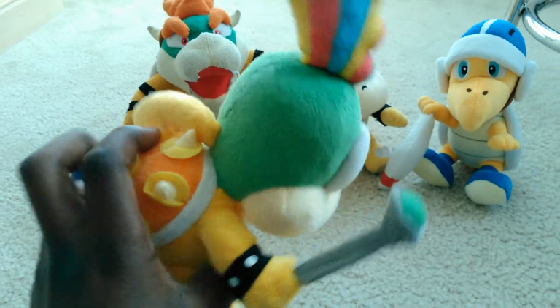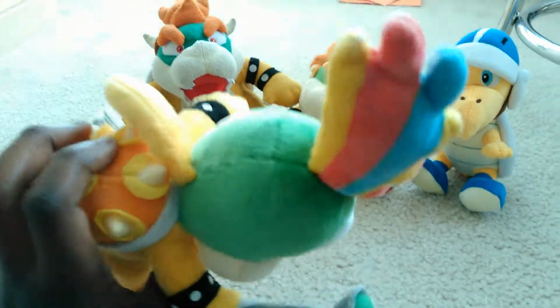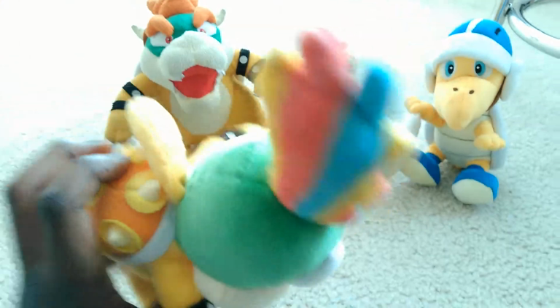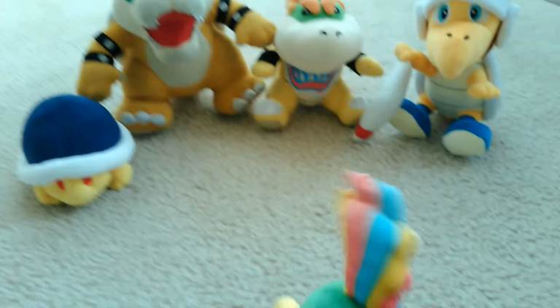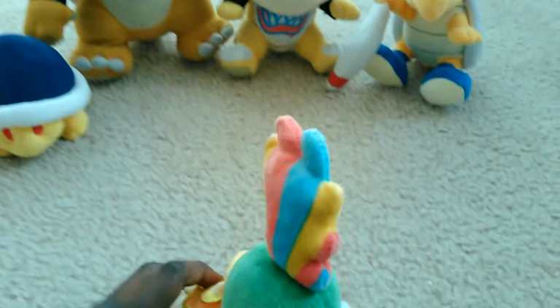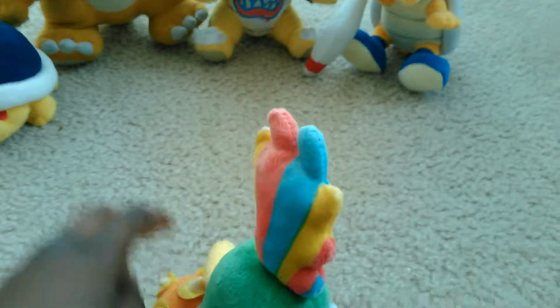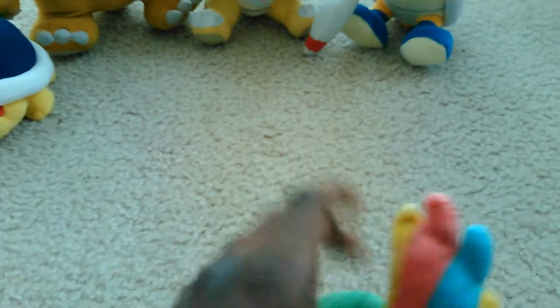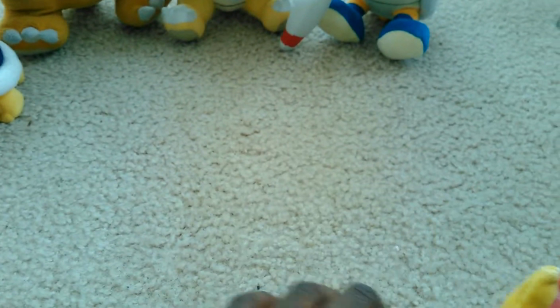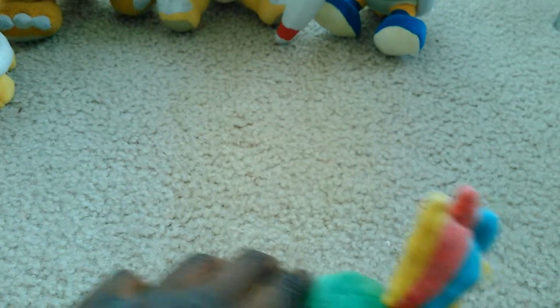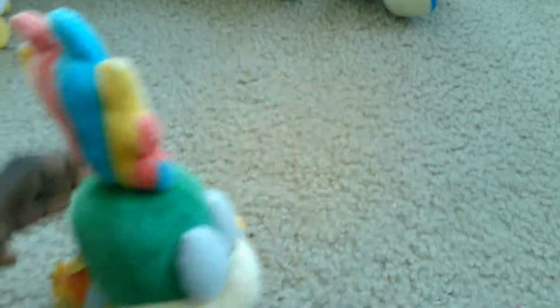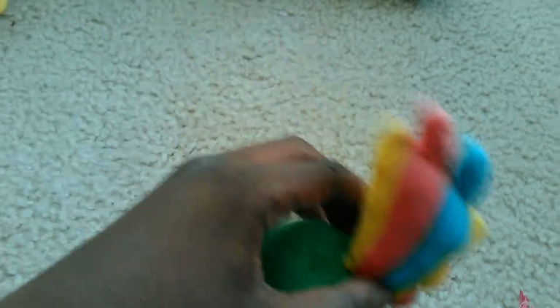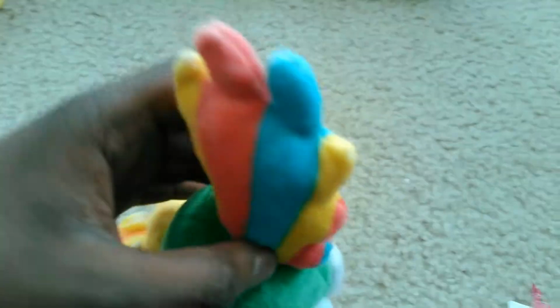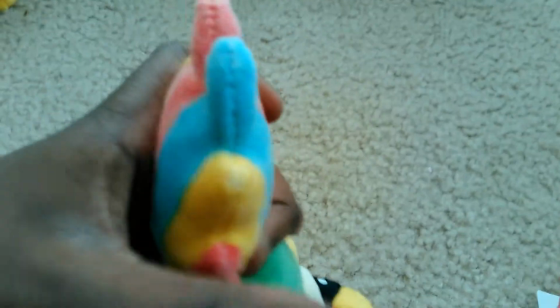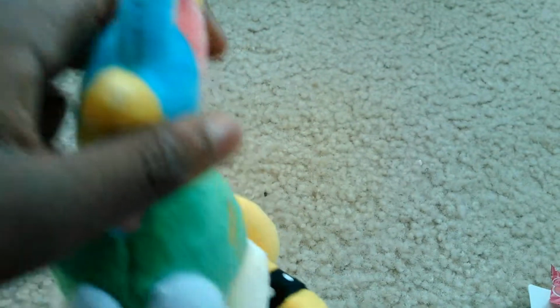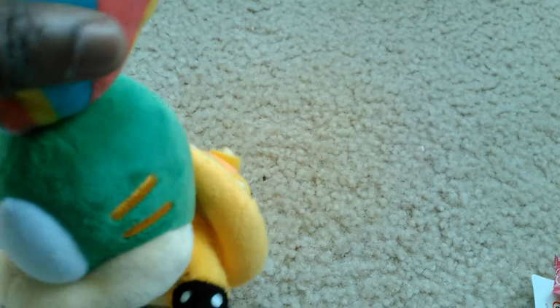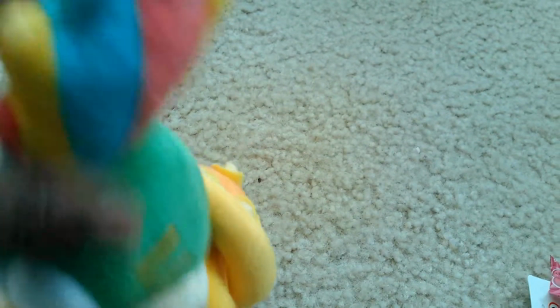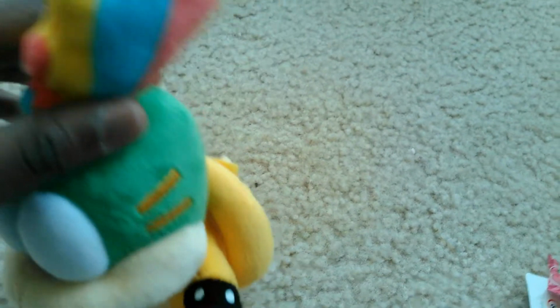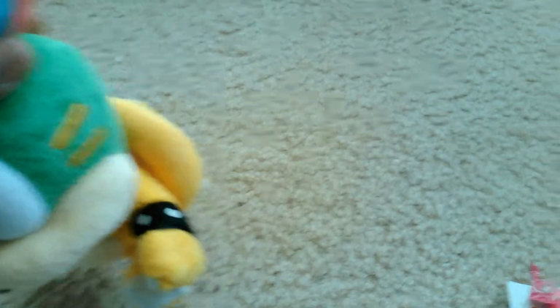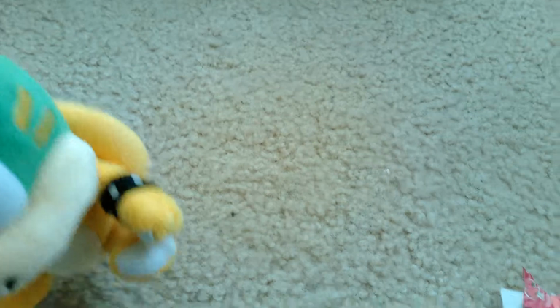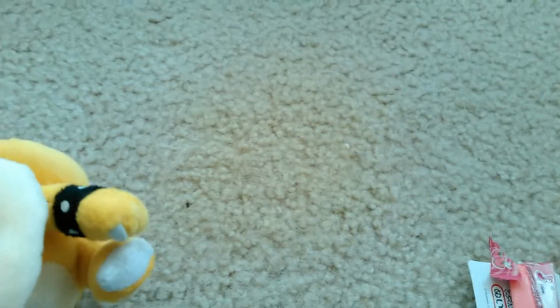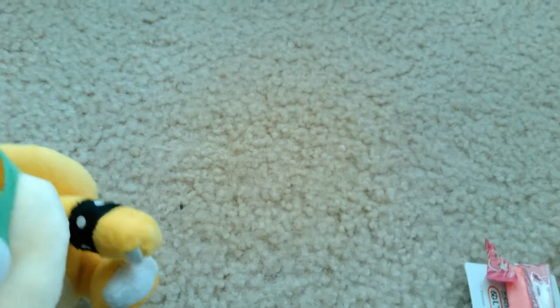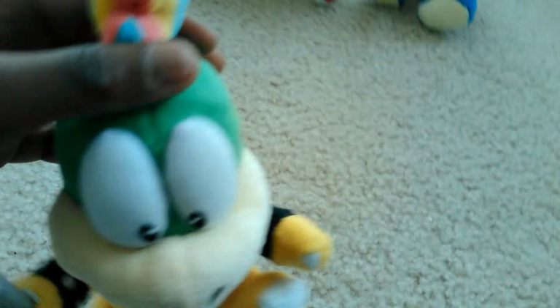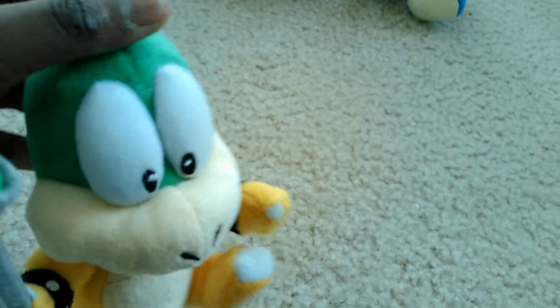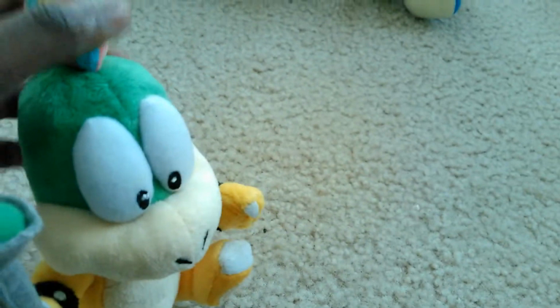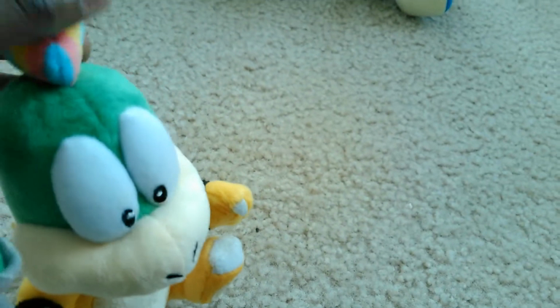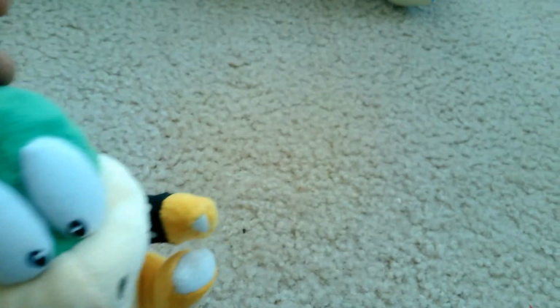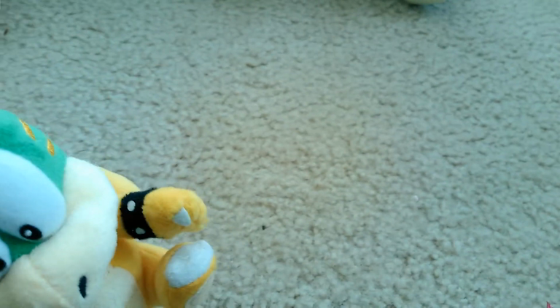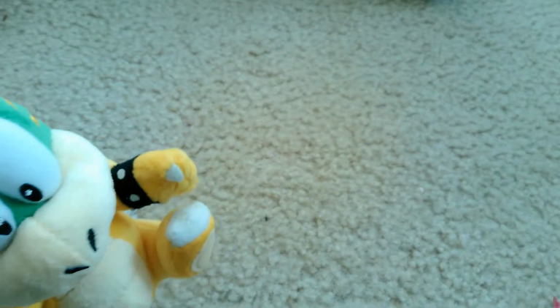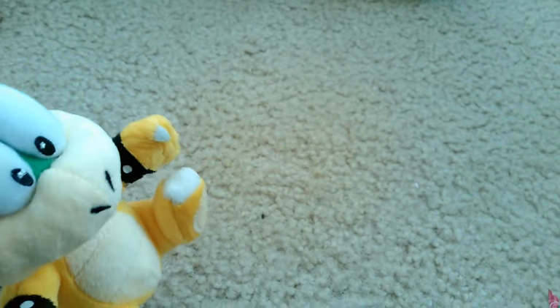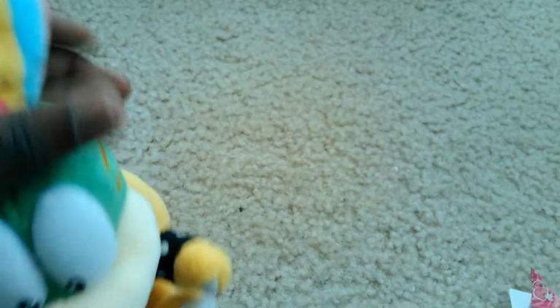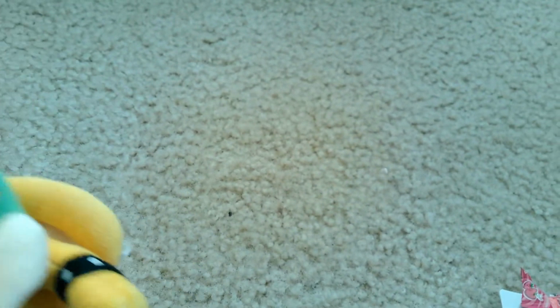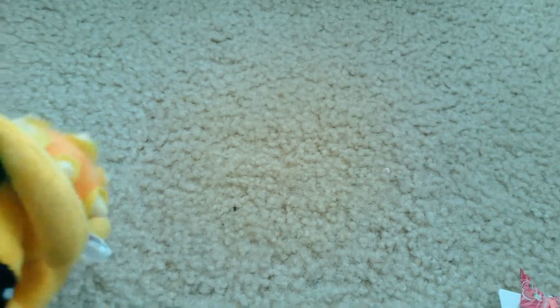I know his hair's supposed to be the other way, but I like him this way. Yeah, I like him this way.